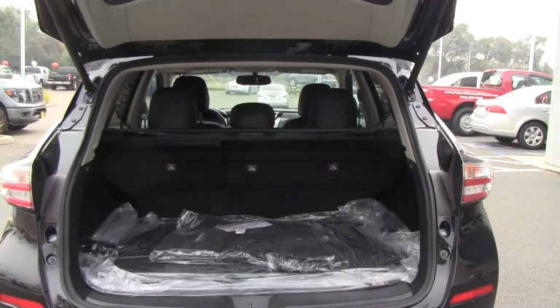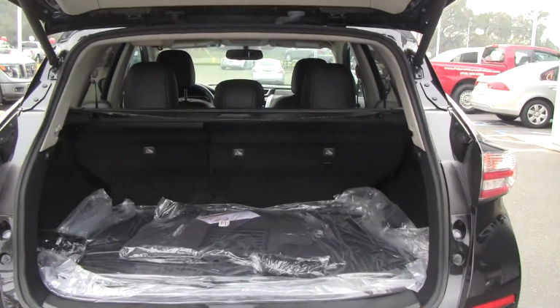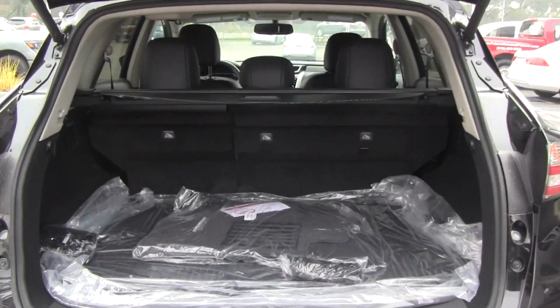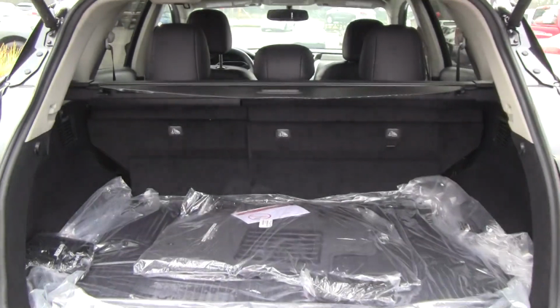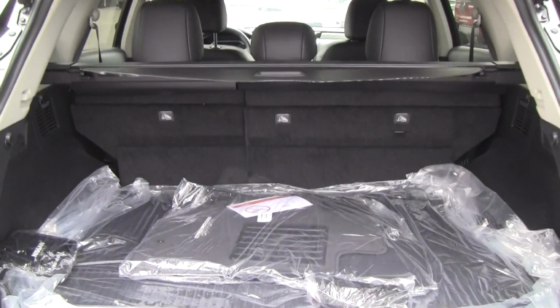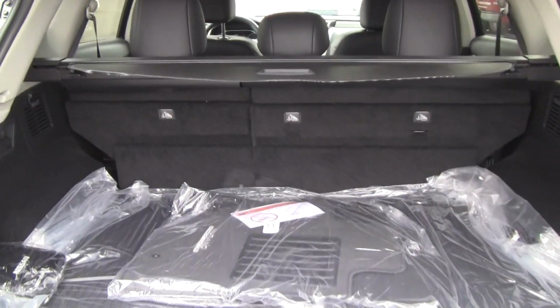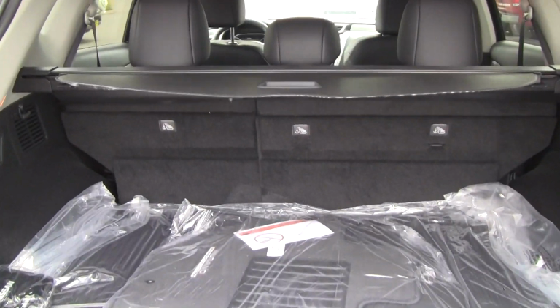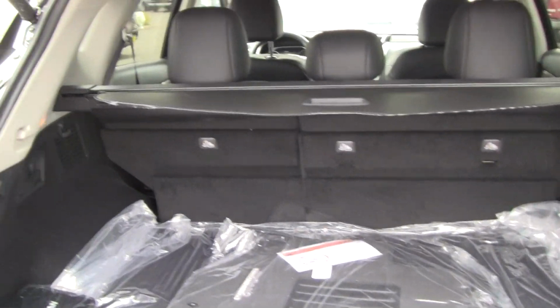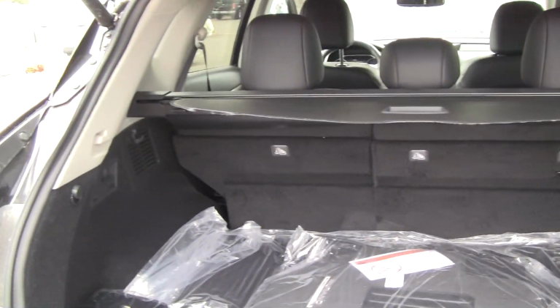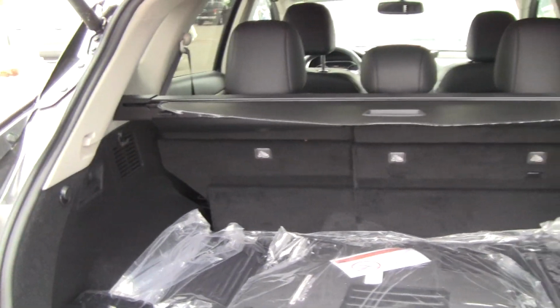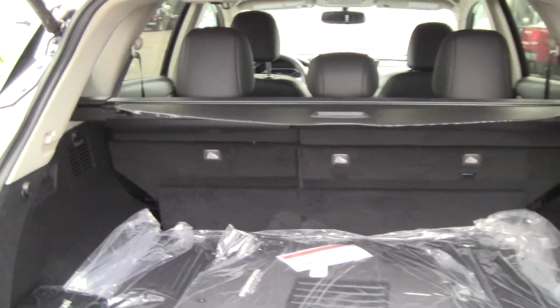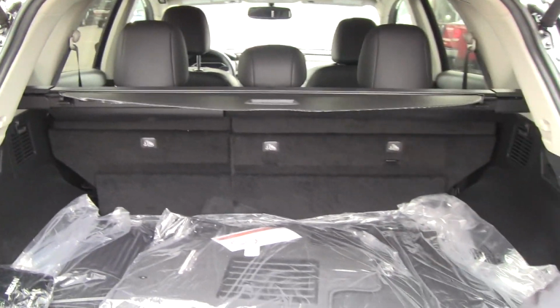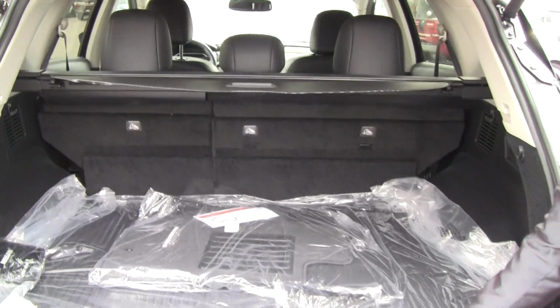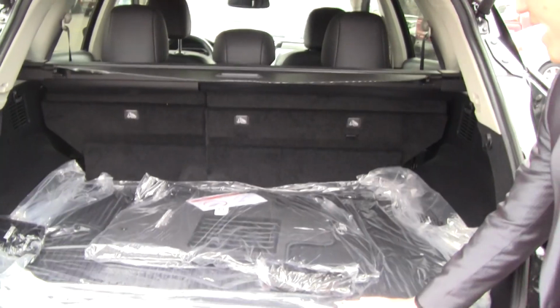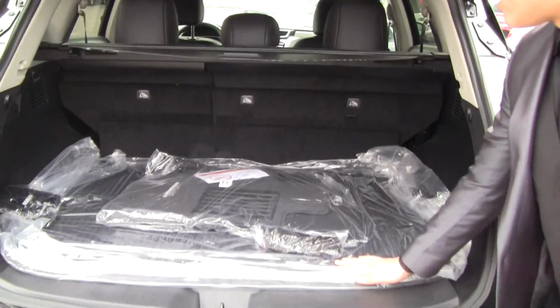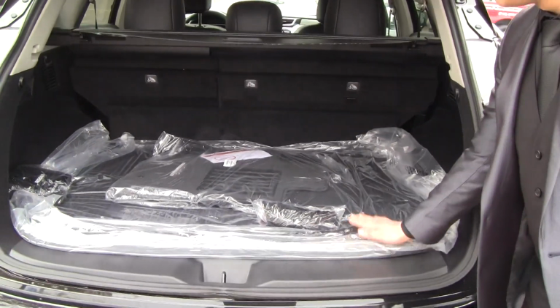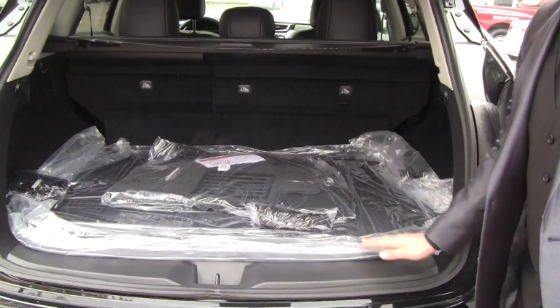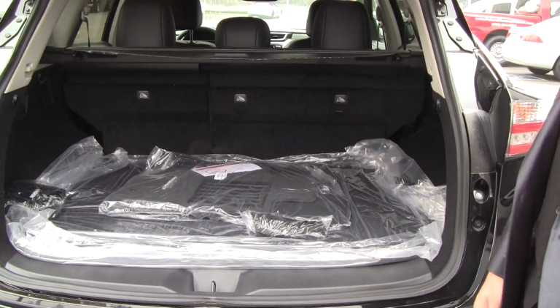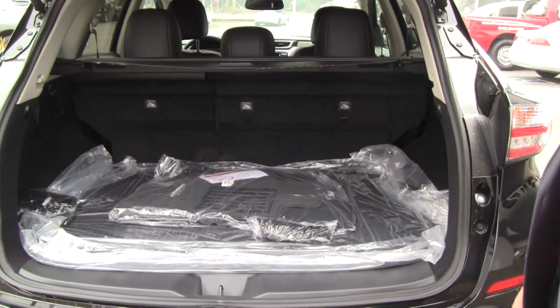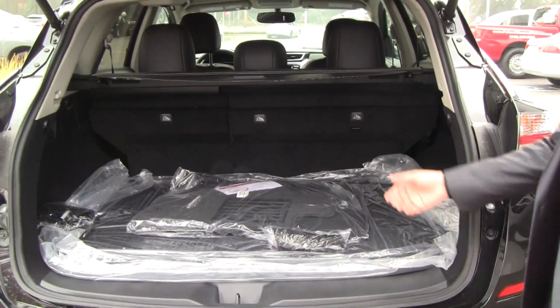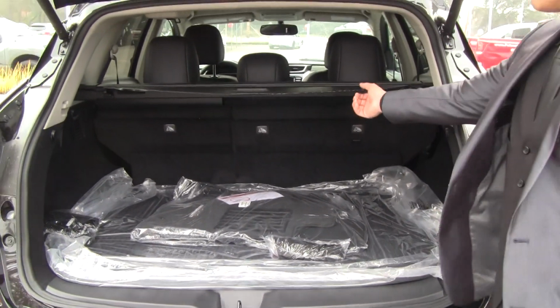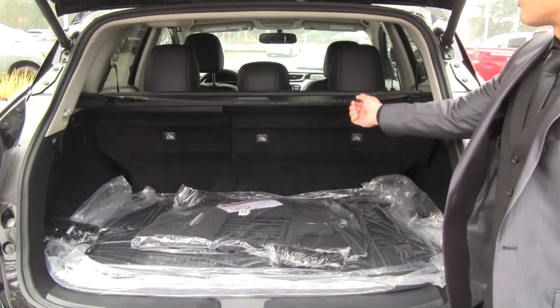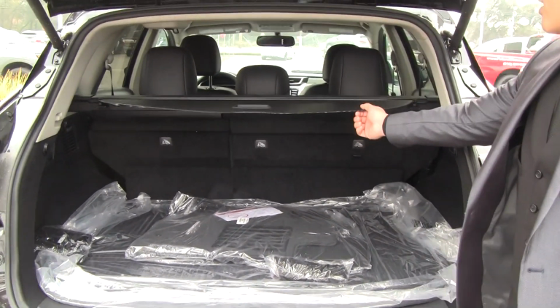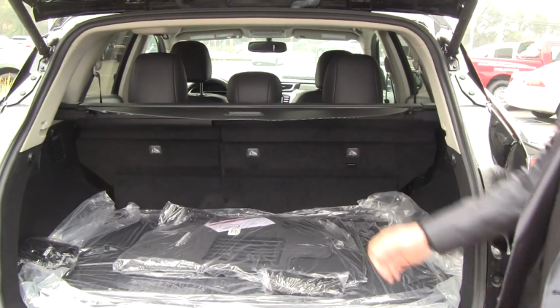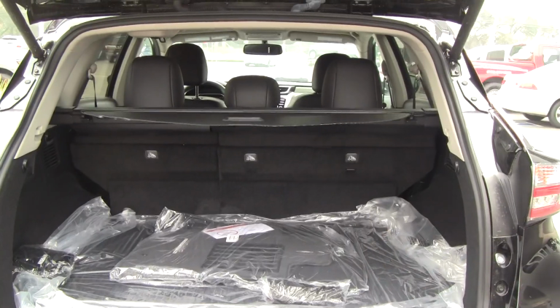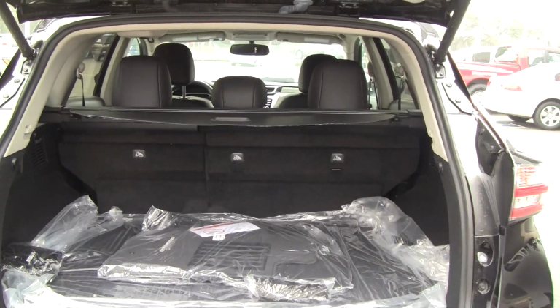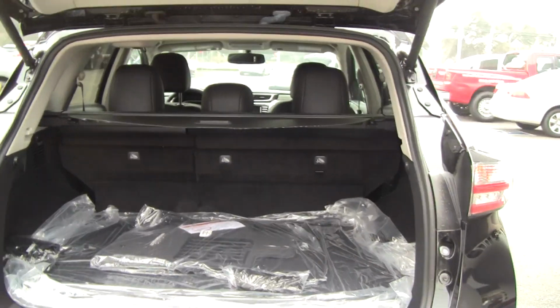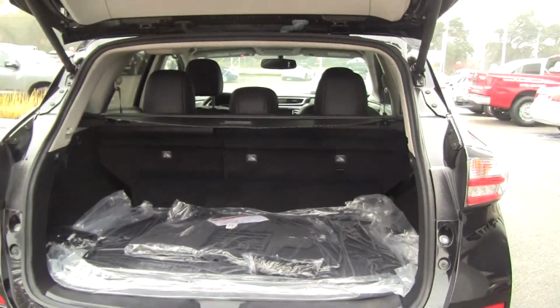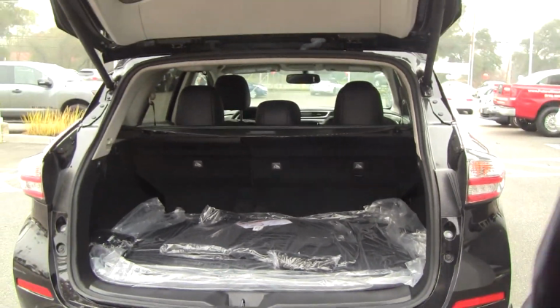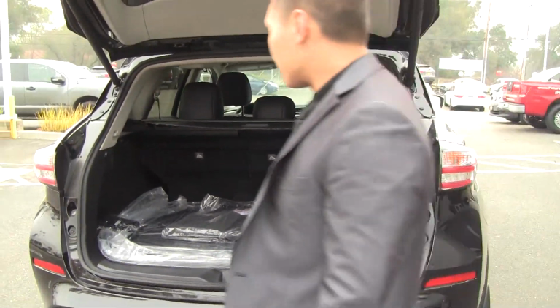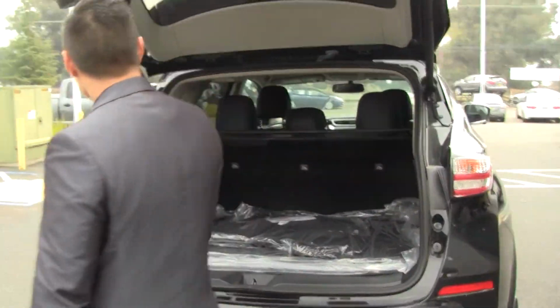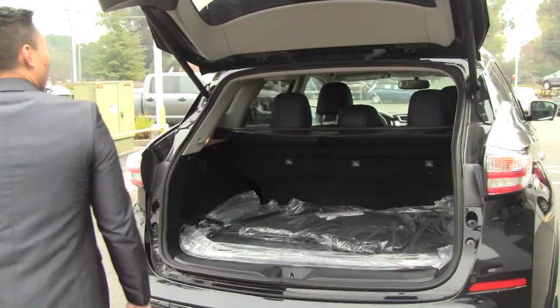As you can see there's a lot of space back here. This one actually has a cargo package on it, so it's got a heavy-duty mat down here — great for keeping stains off the carpet. You've also got this nice cargo cover, which is really cool.